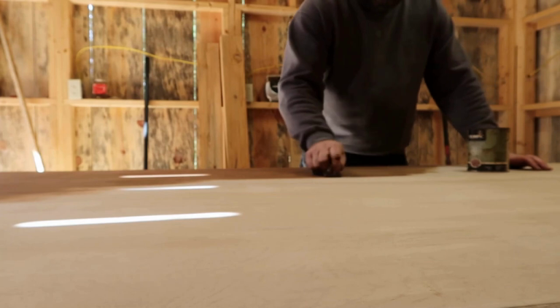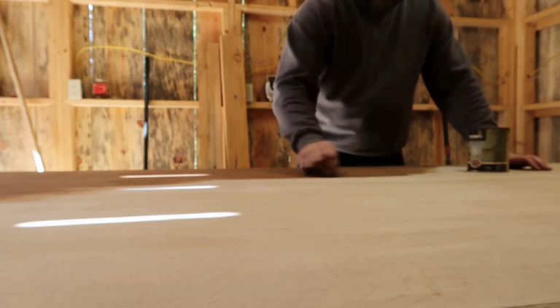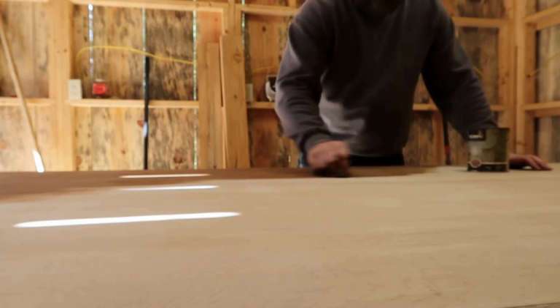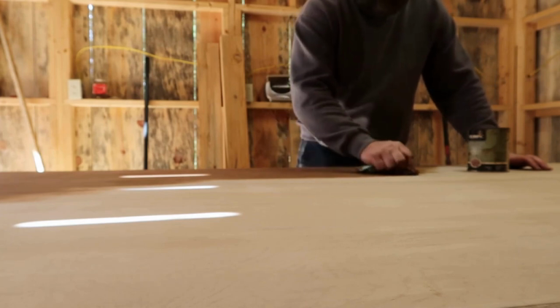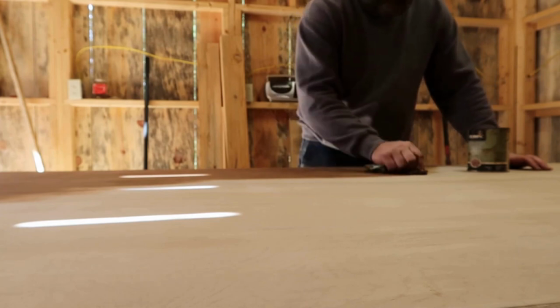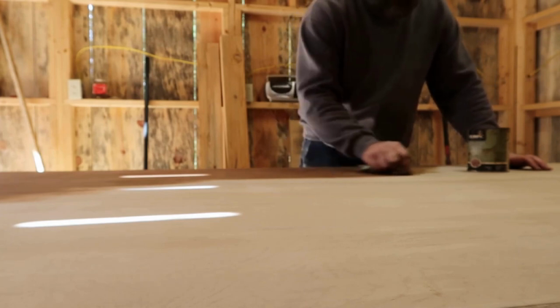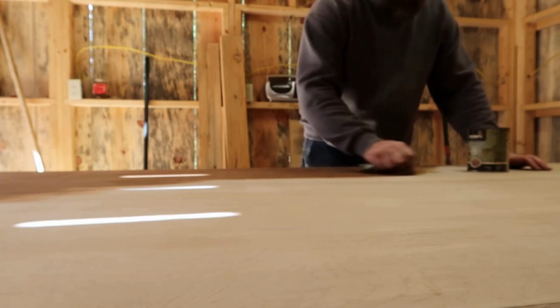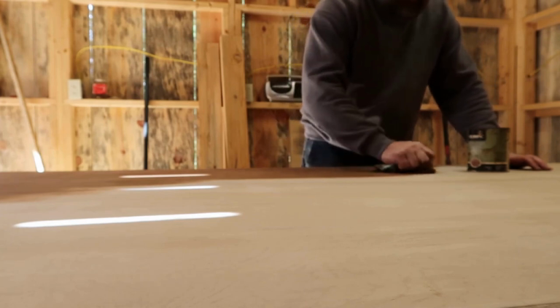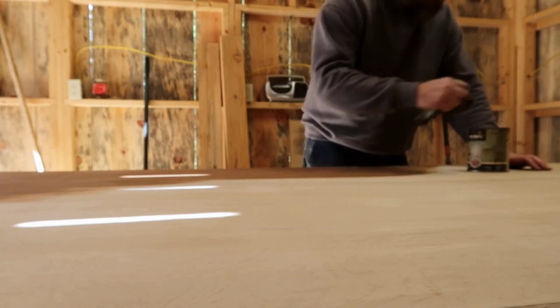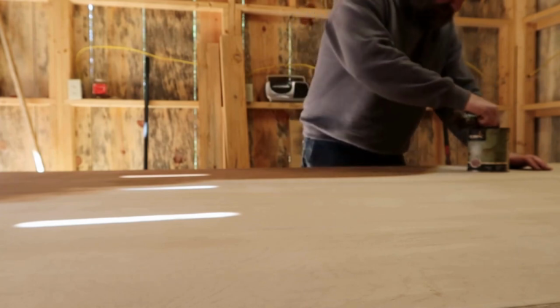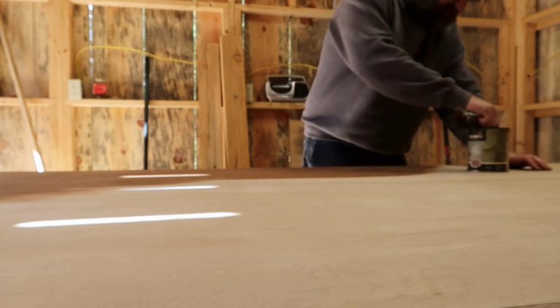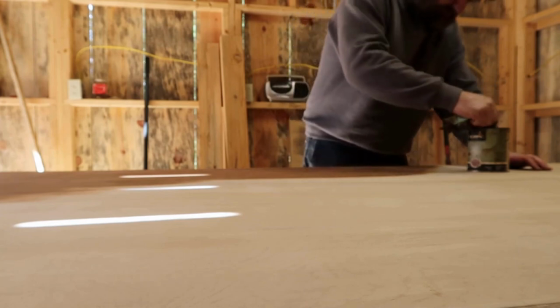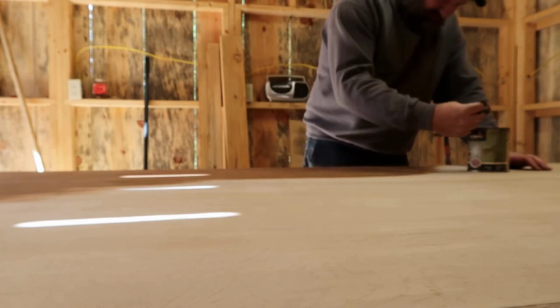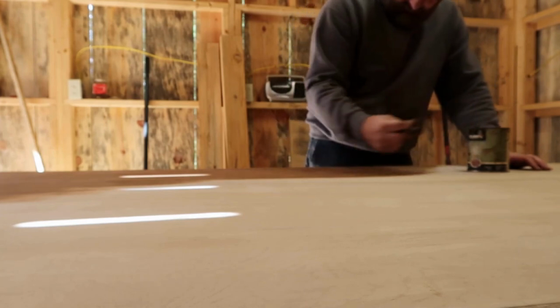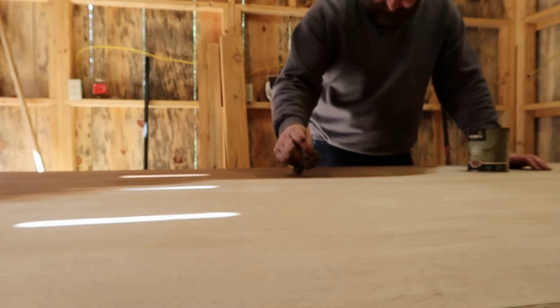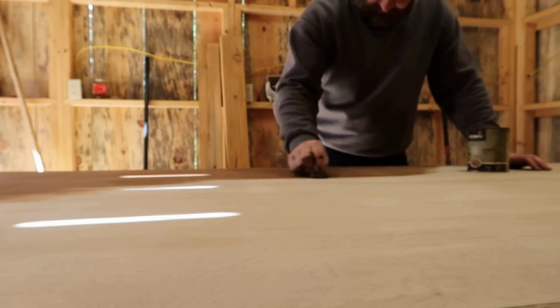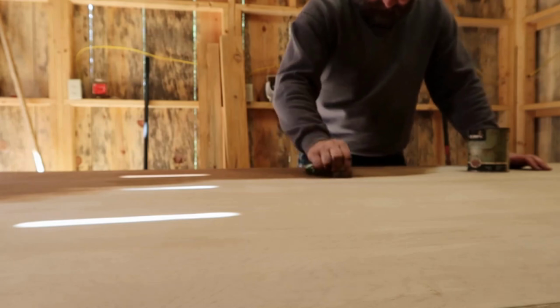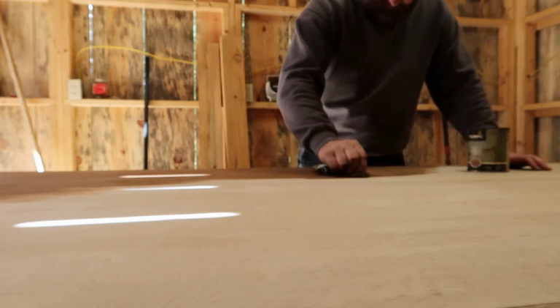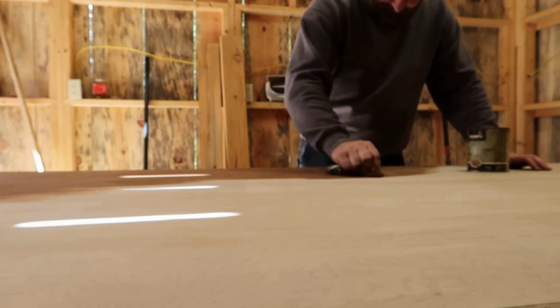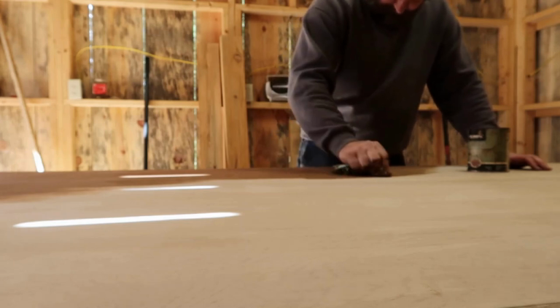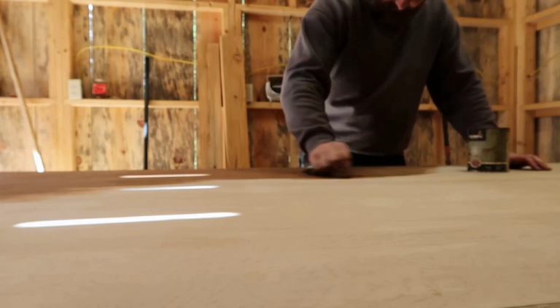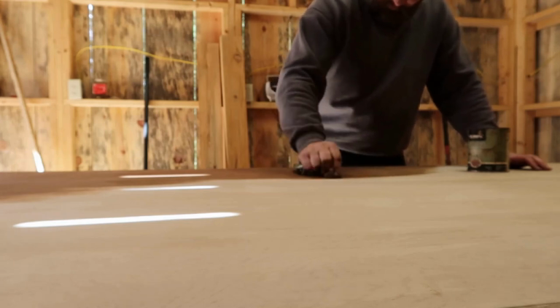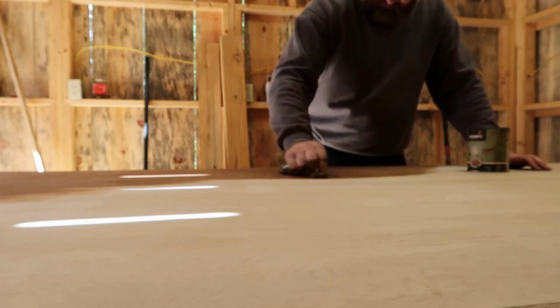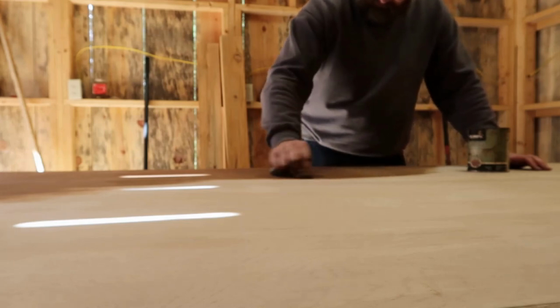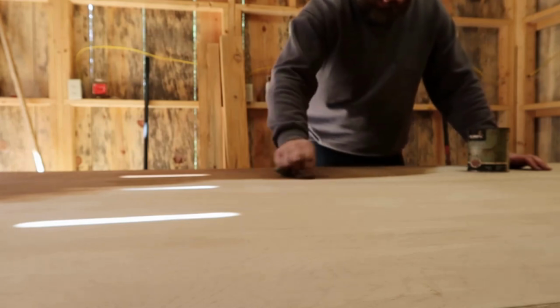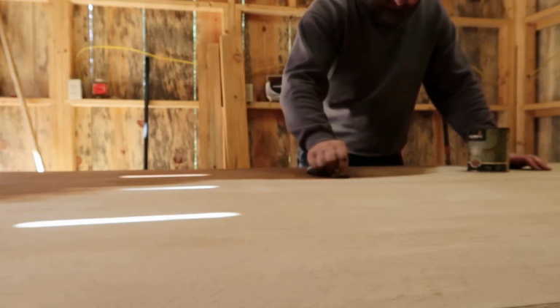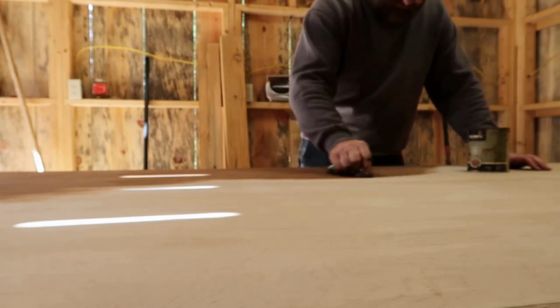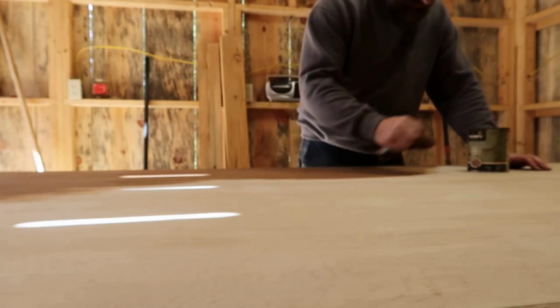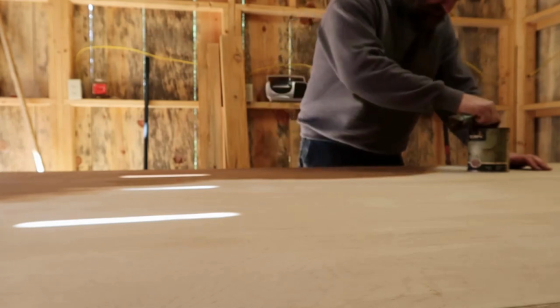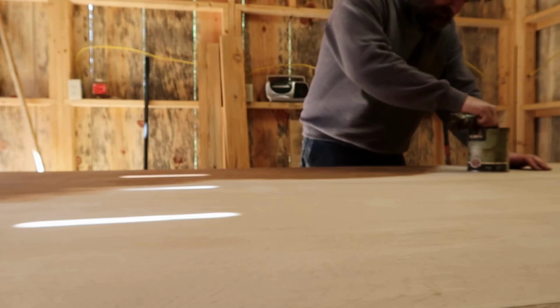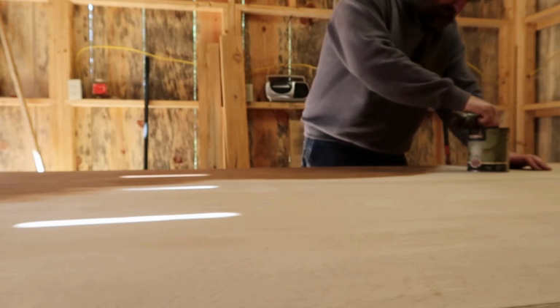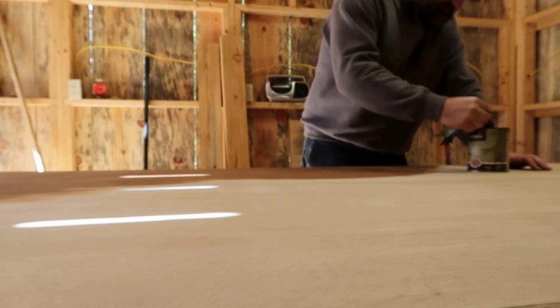Now I'll put some of this Colonial Oak gel stain on the top. It looks so good on the board underneath the table that I decided to put it on top here too.